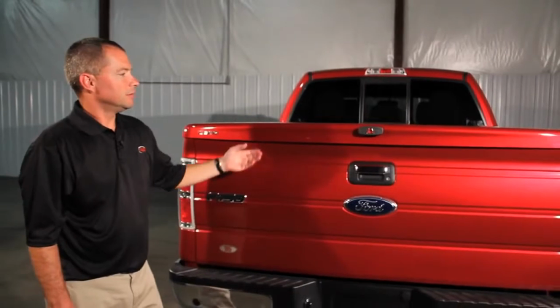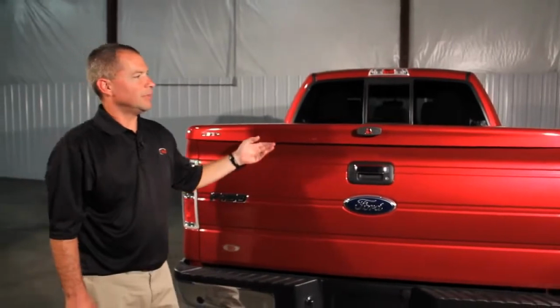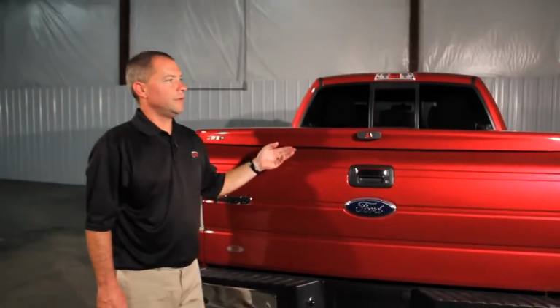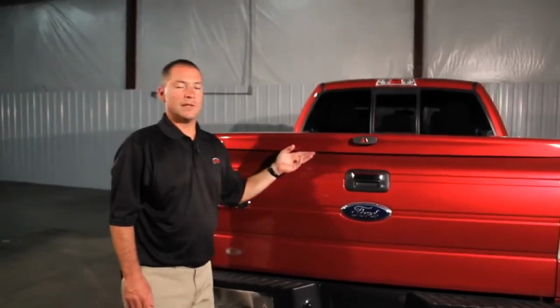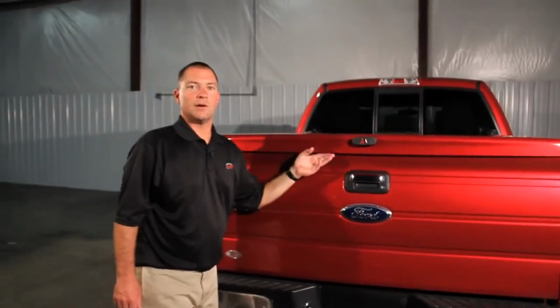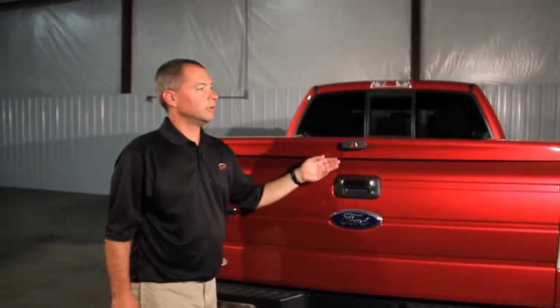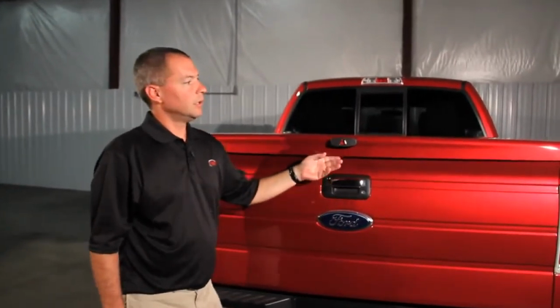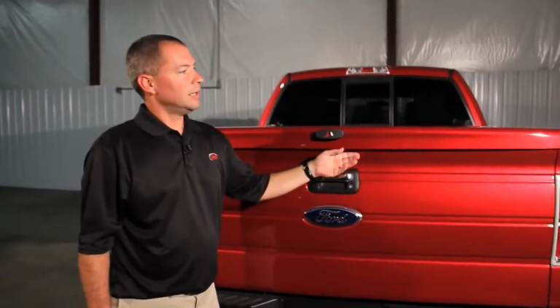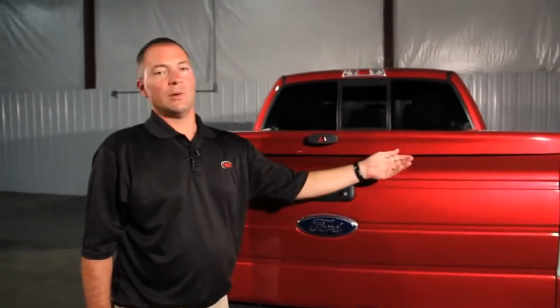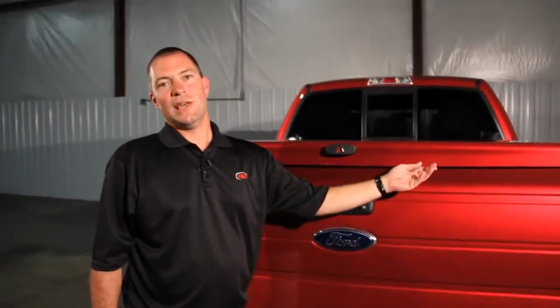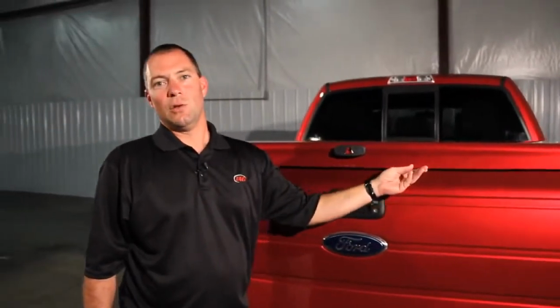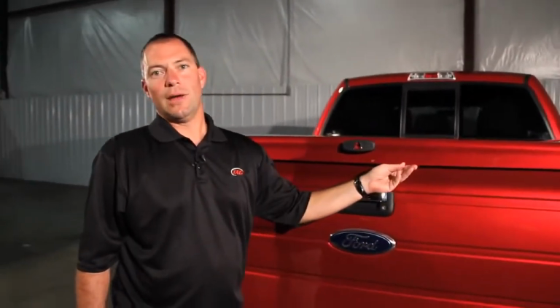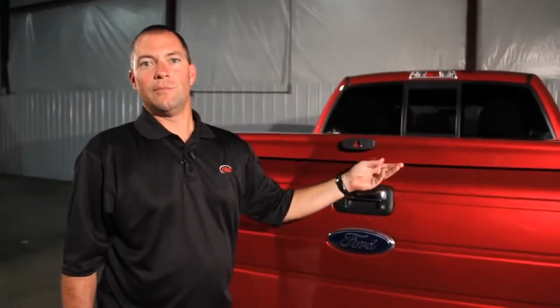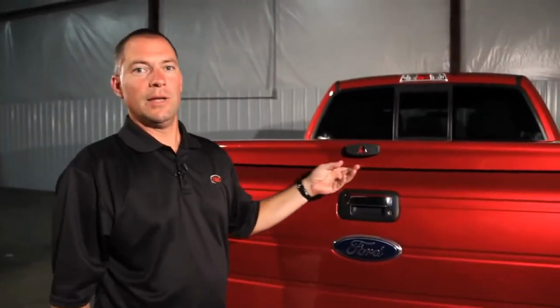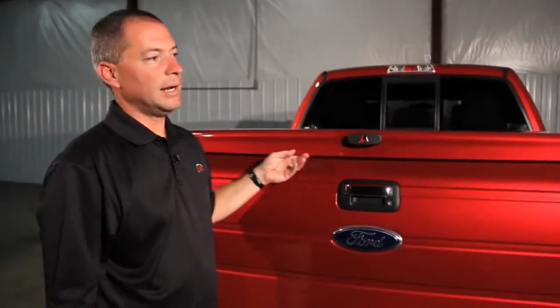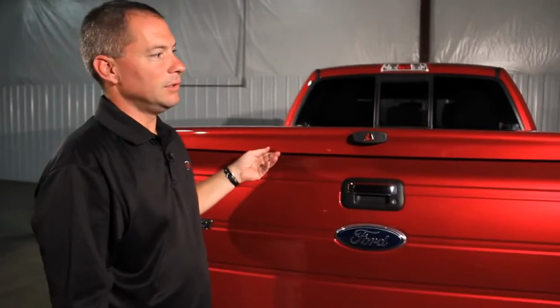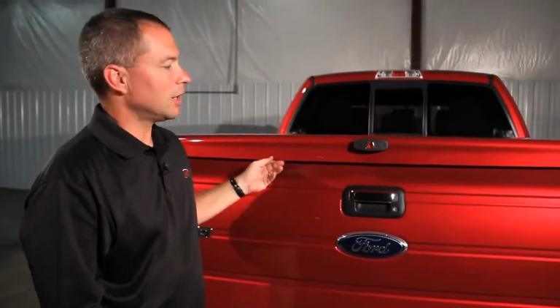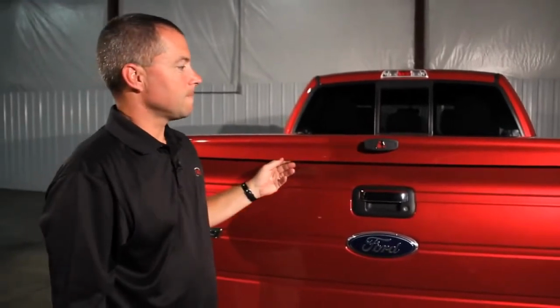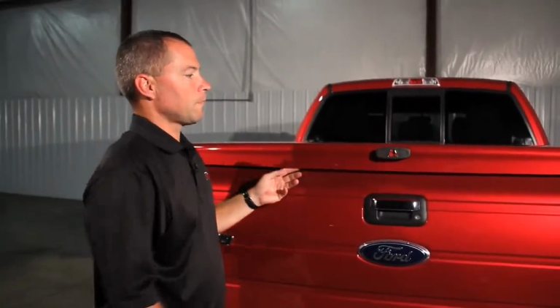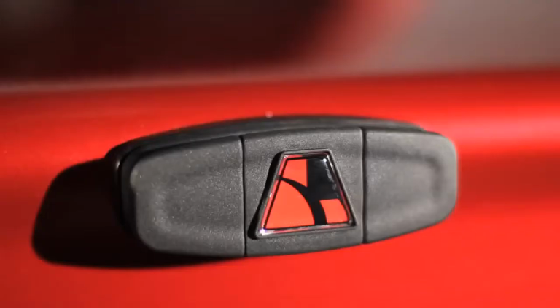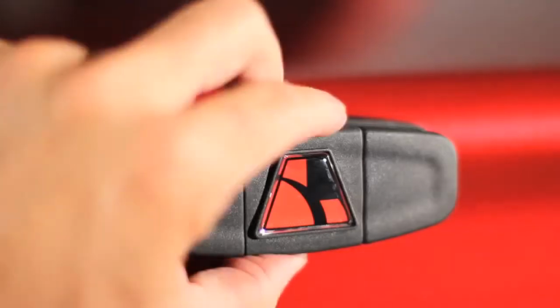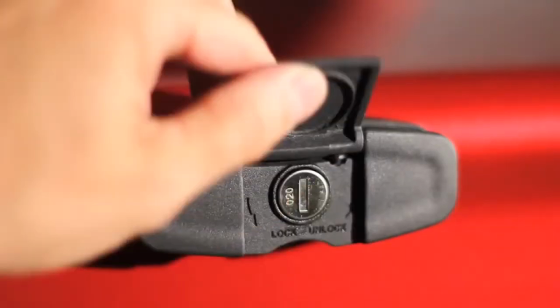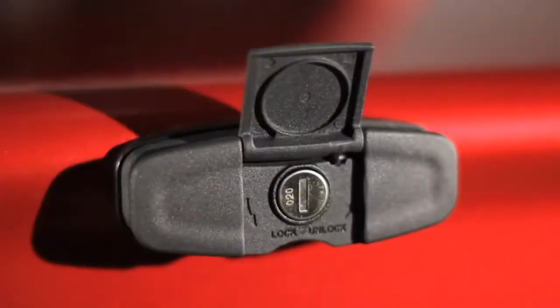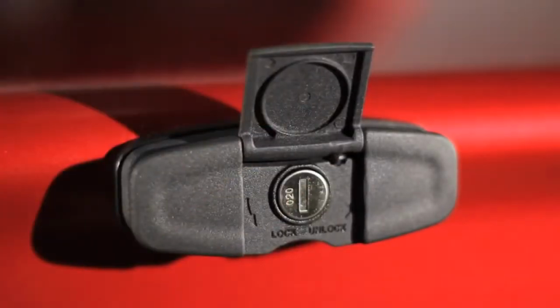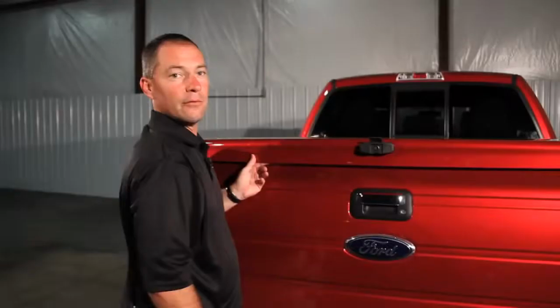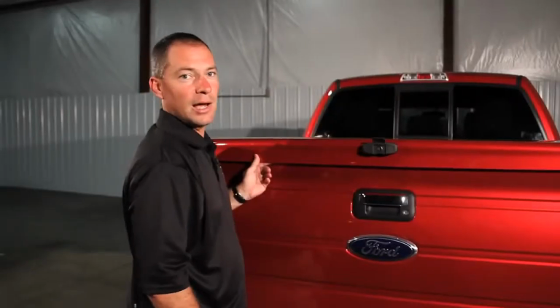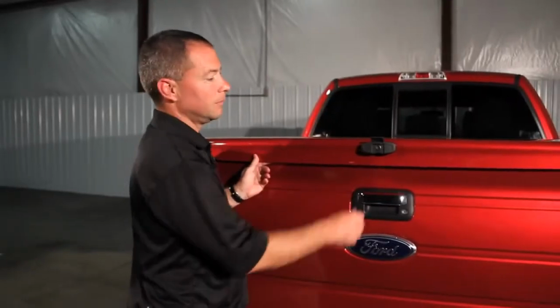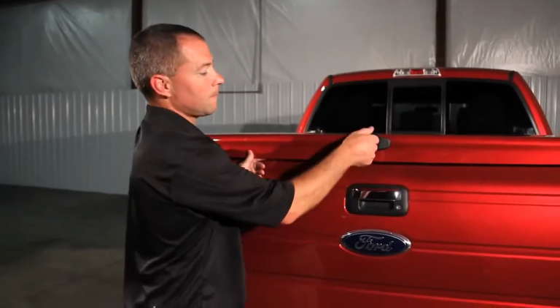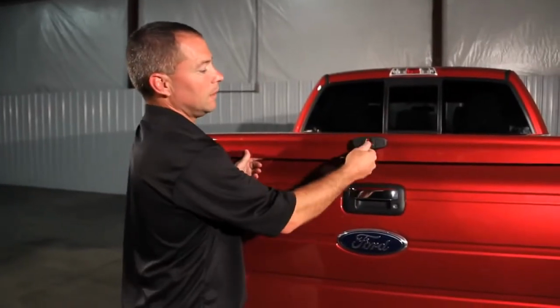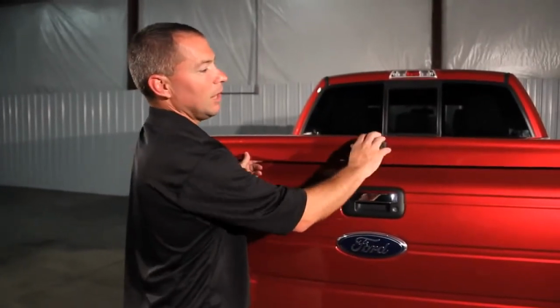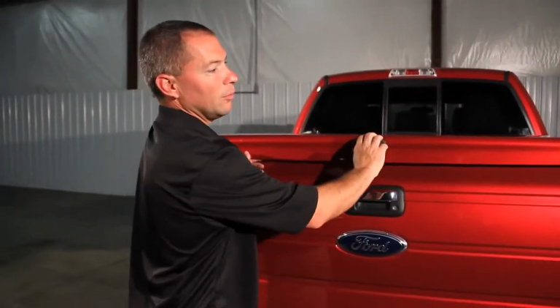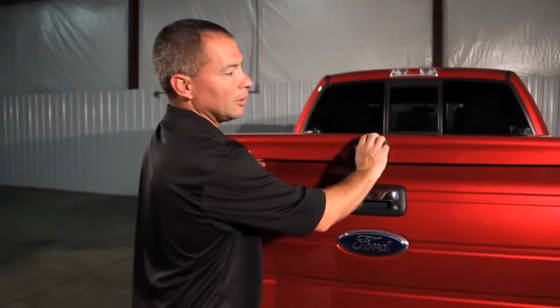Some of the other features of this tonneau cover include the trimless edge all the way around to complement the body lines of your truck. The twist handle with the covered lock helps keep the lock working properly.